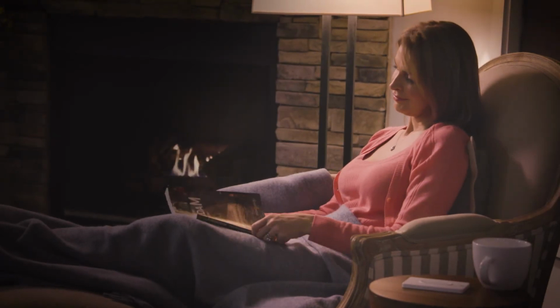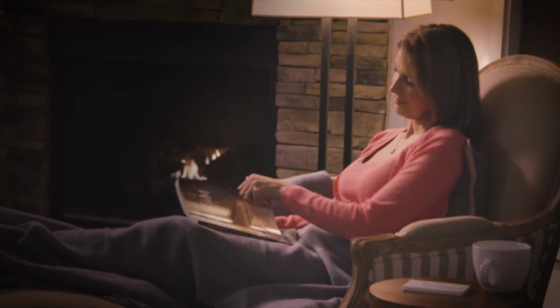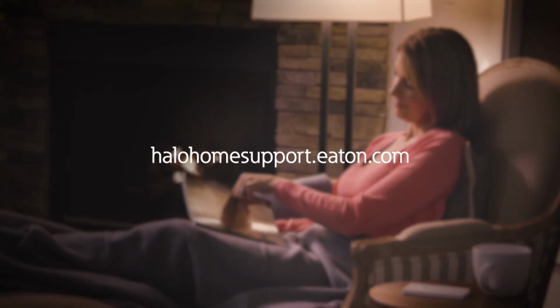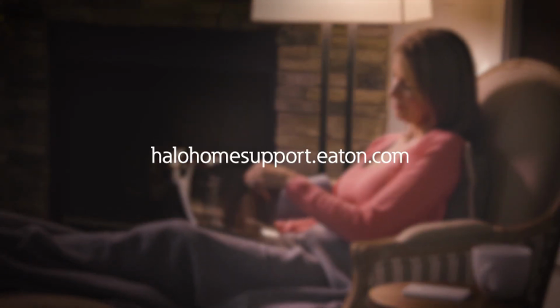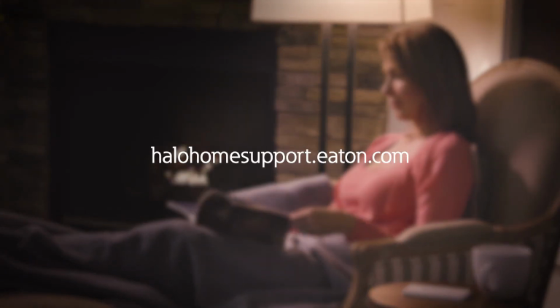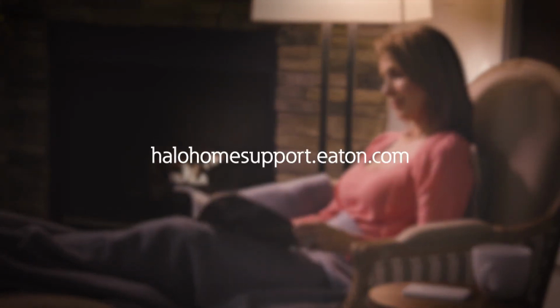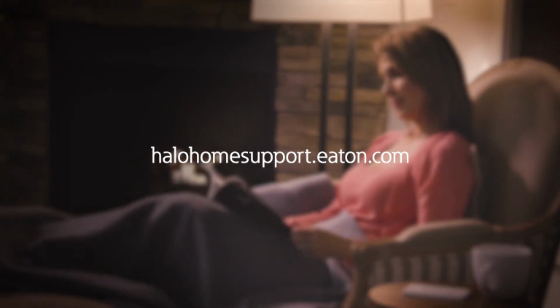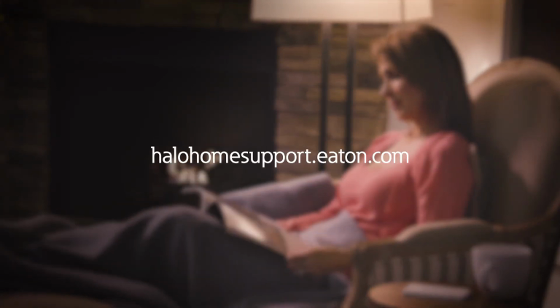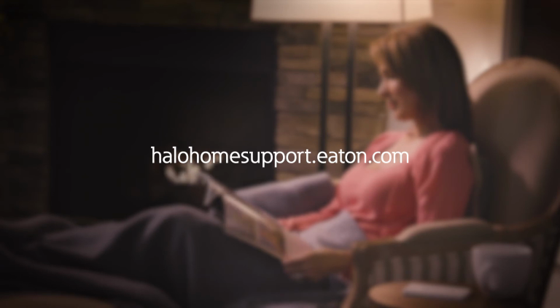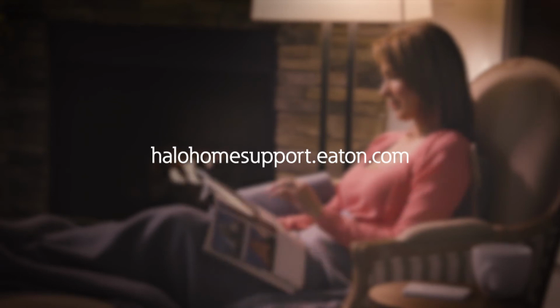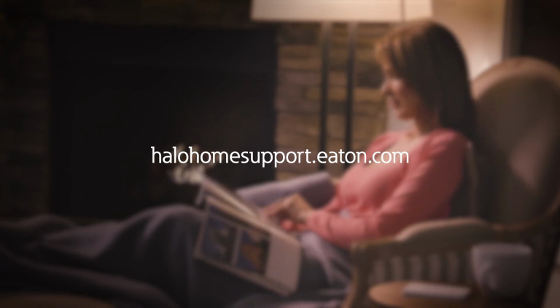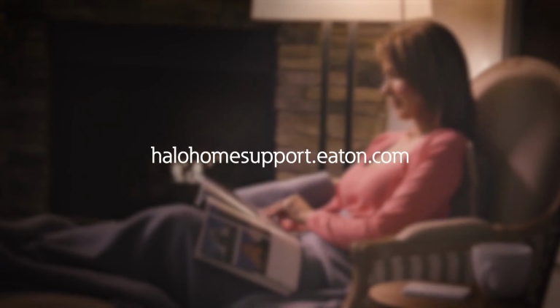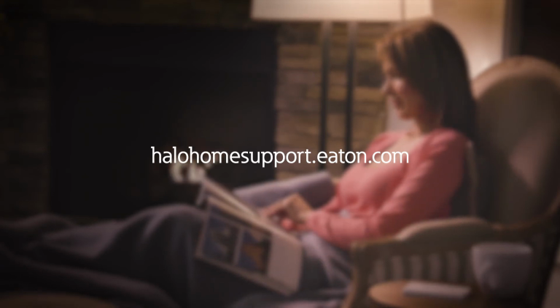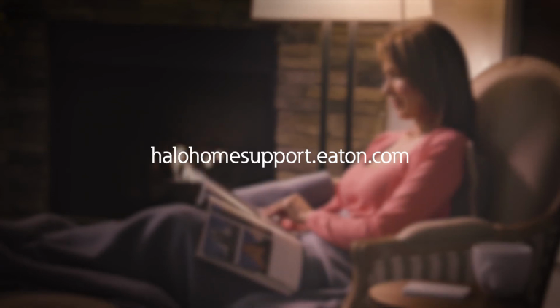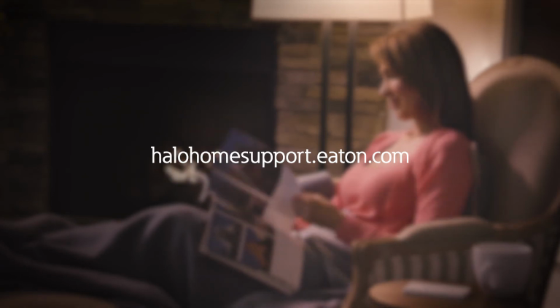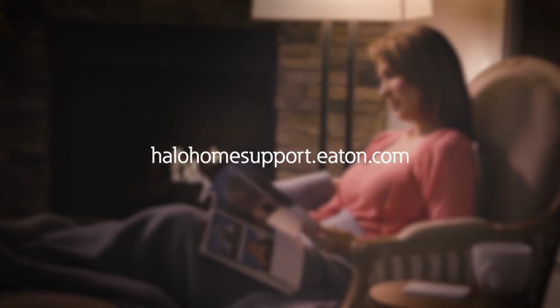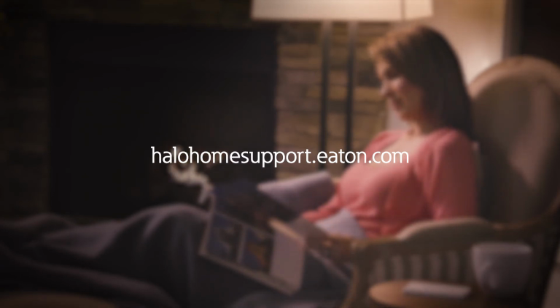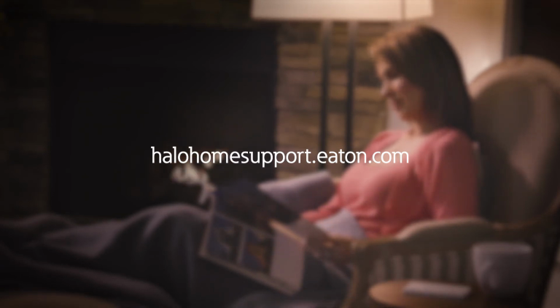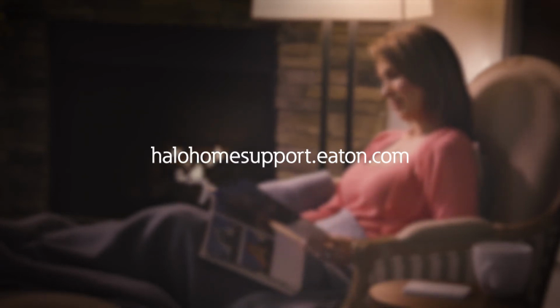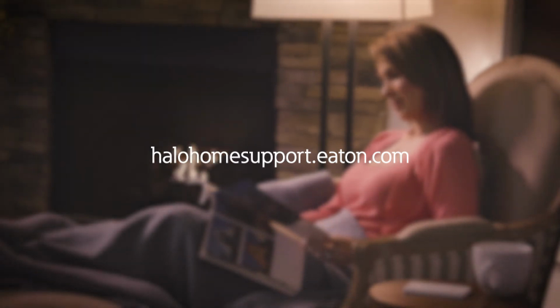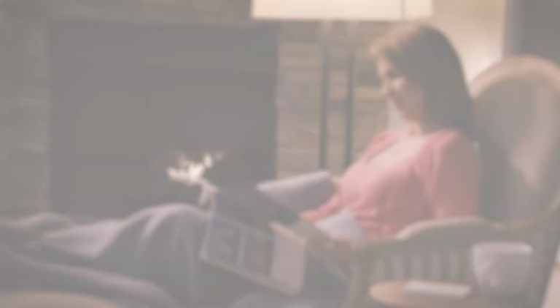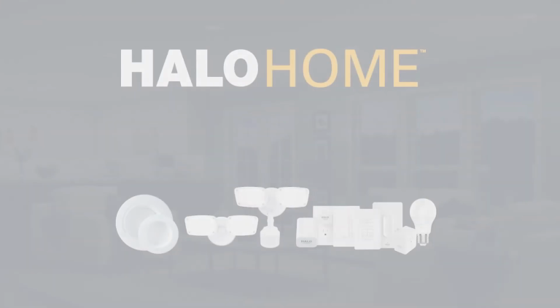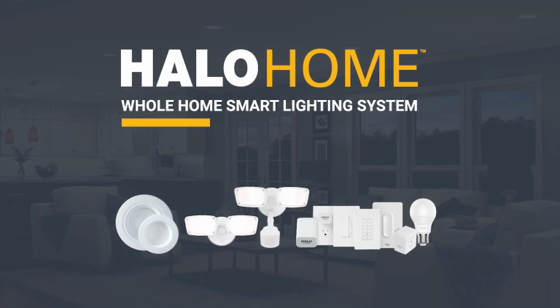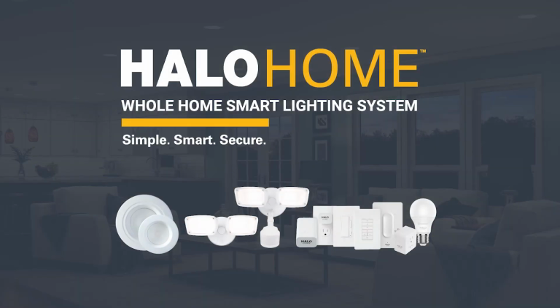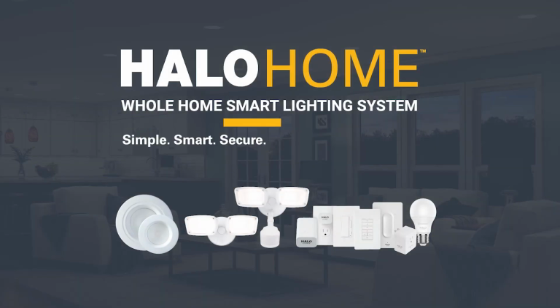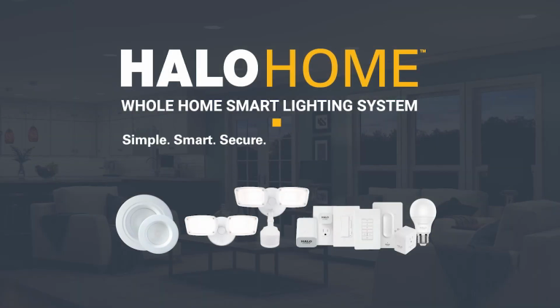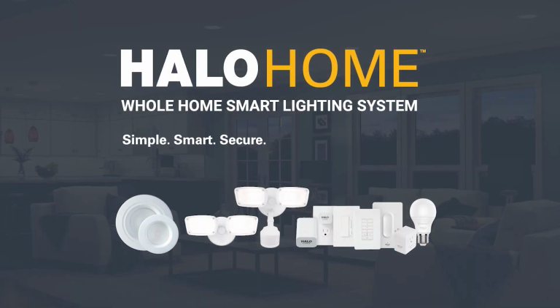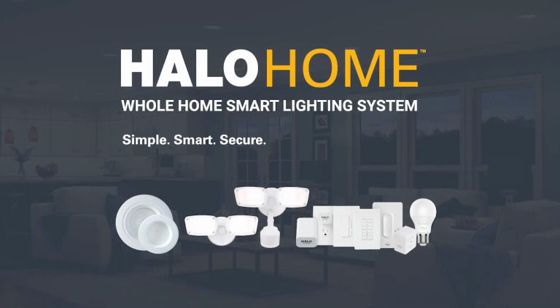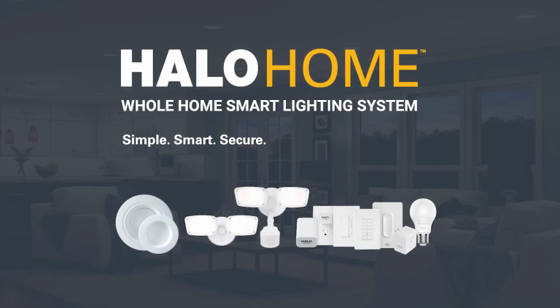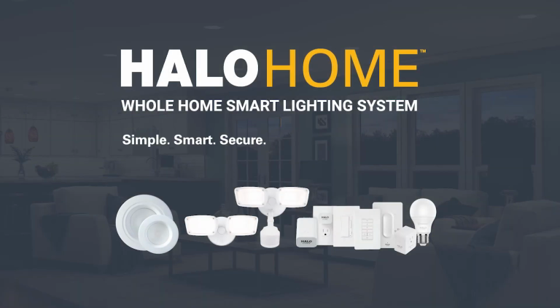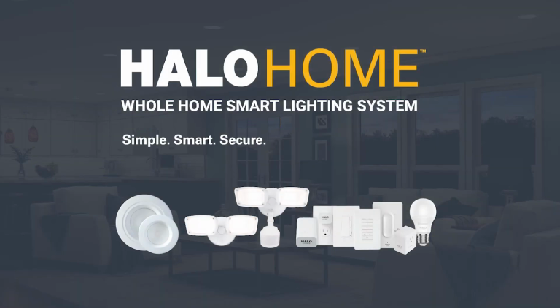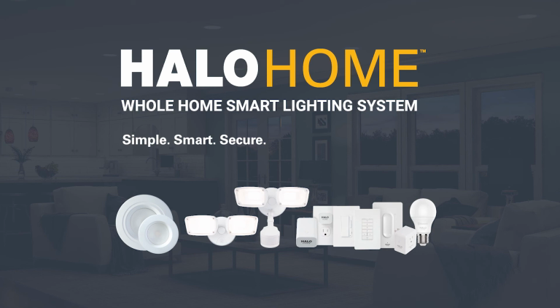For more information on adding or grouping other Halo Home smart devices, refer to the Halo Home app videos and Quick Start guides. For the latest in energy savings and technology, choose Halo. Innovation you can rely on.